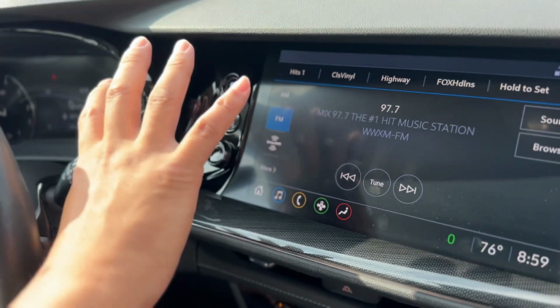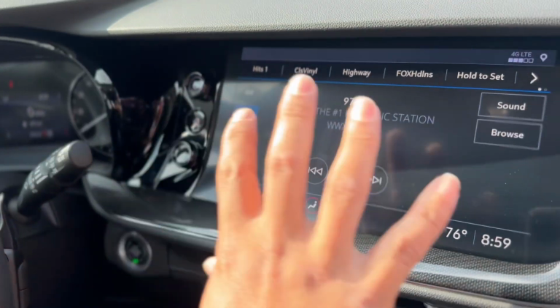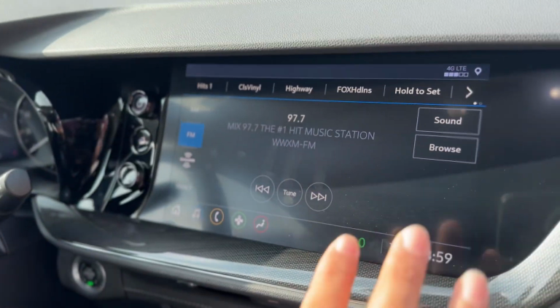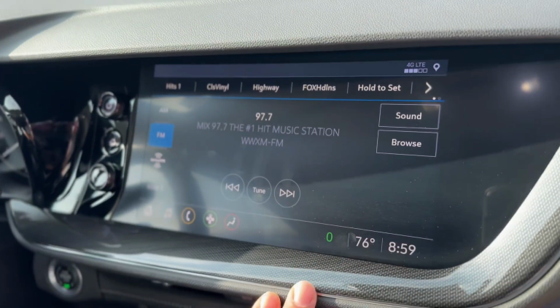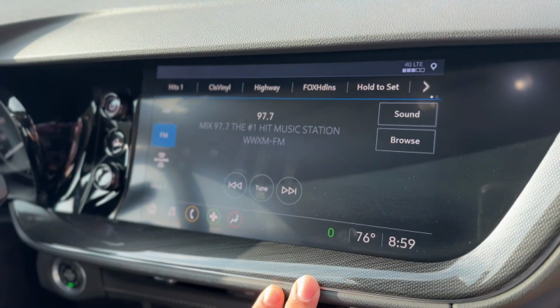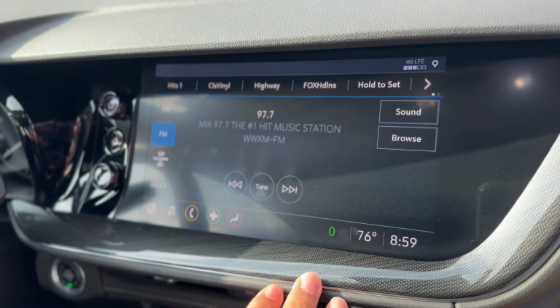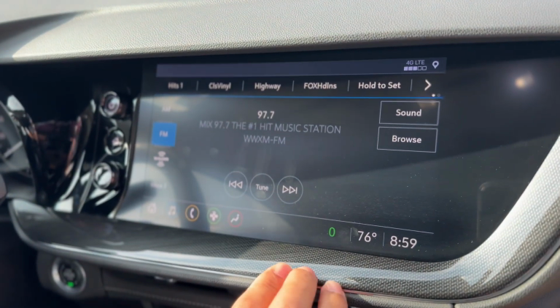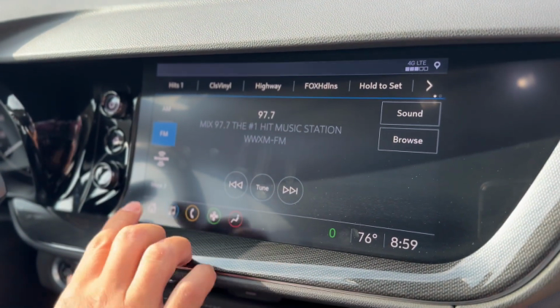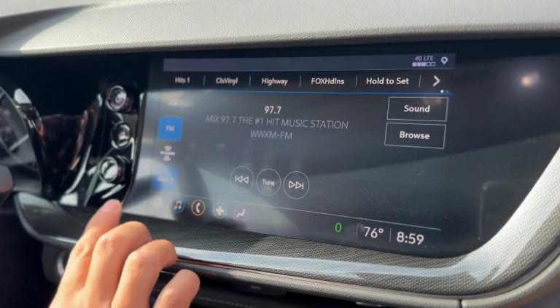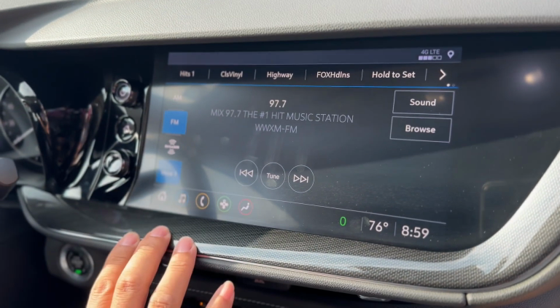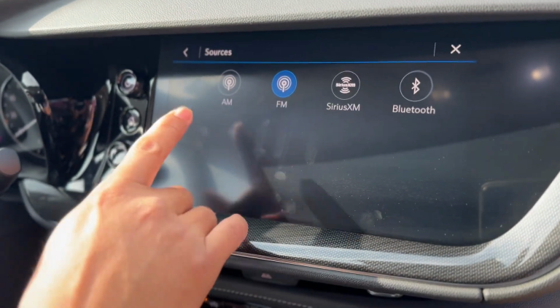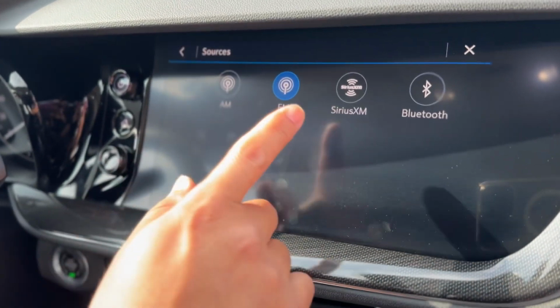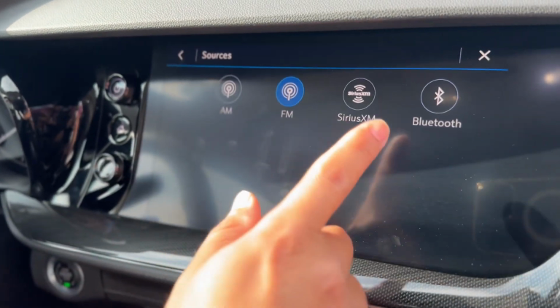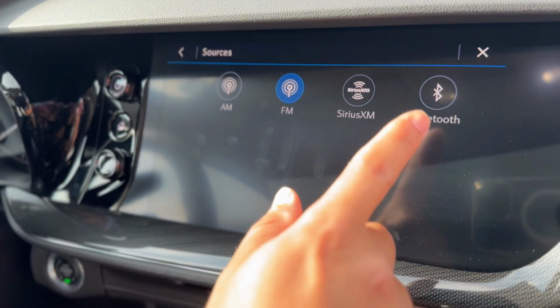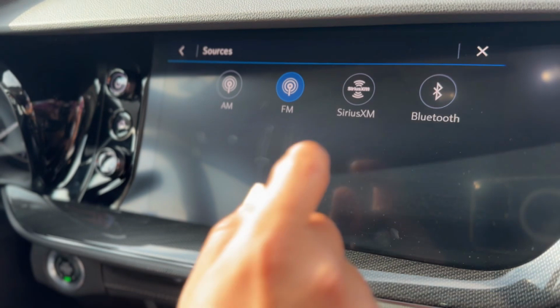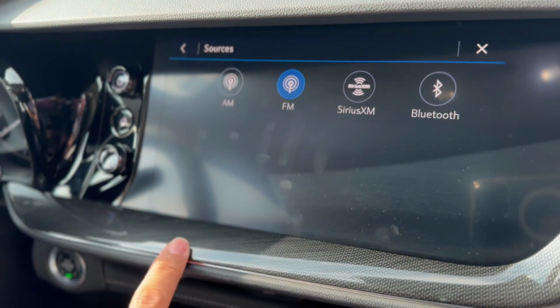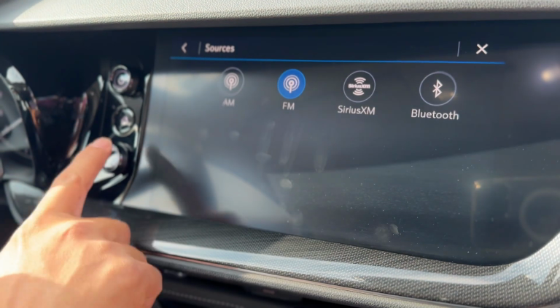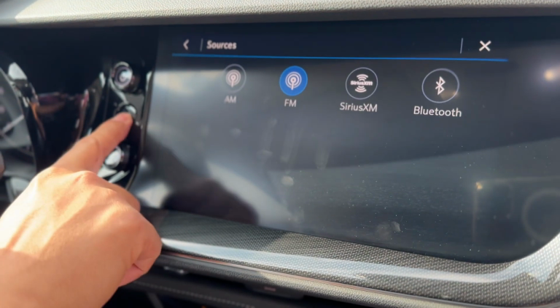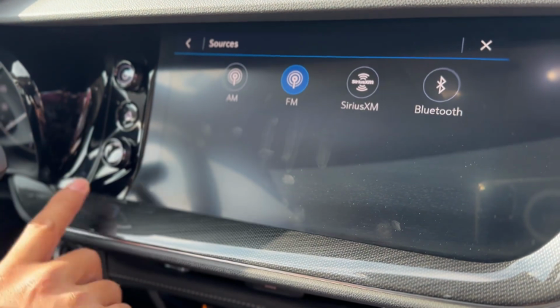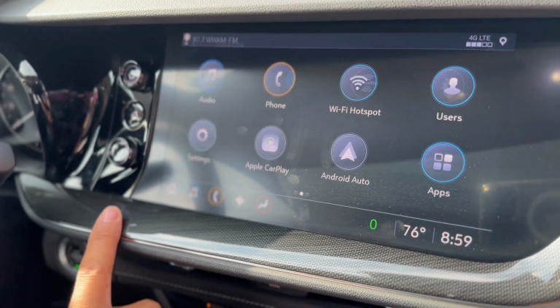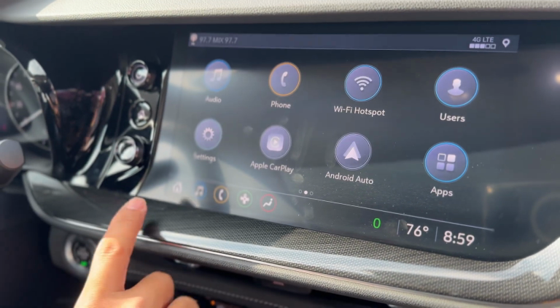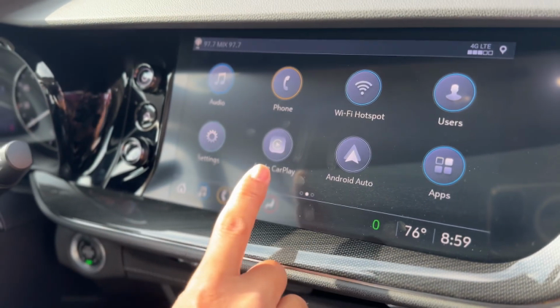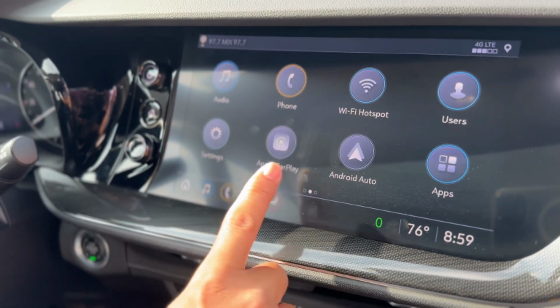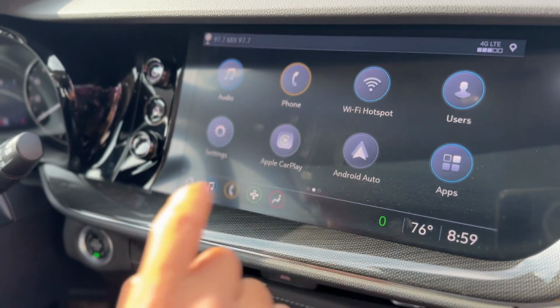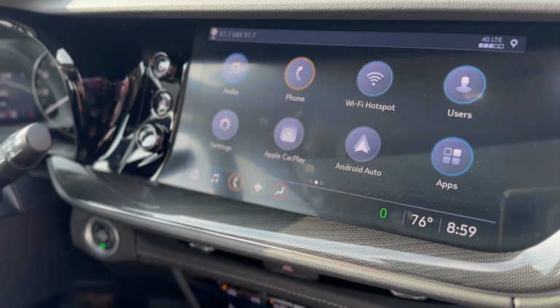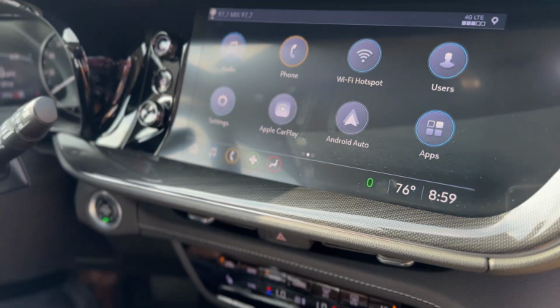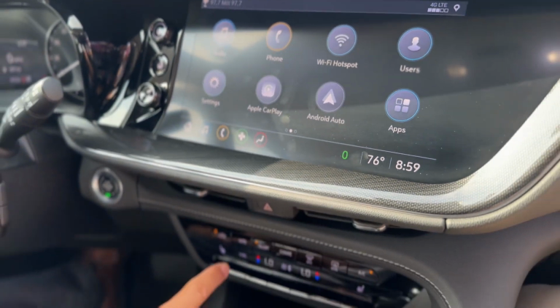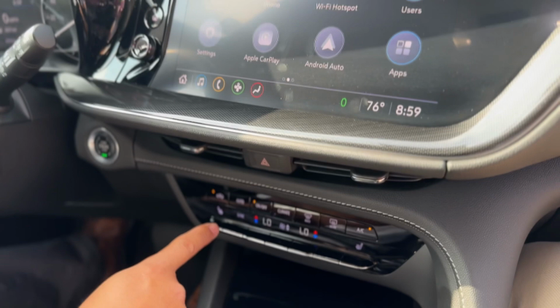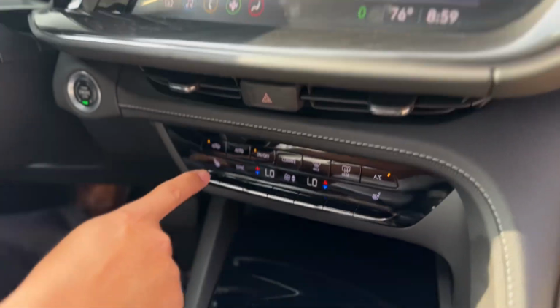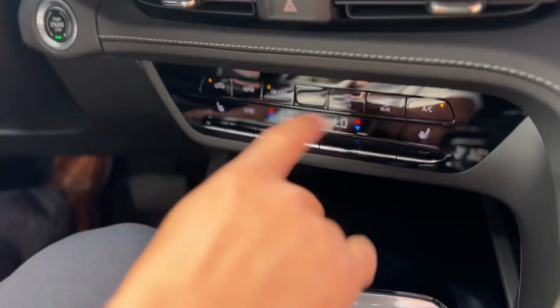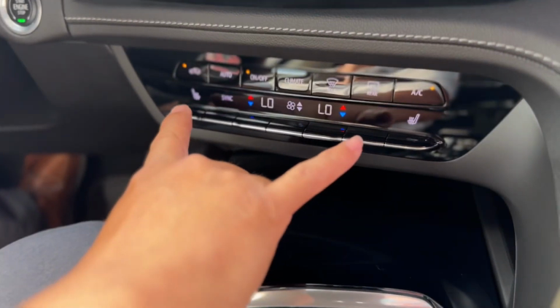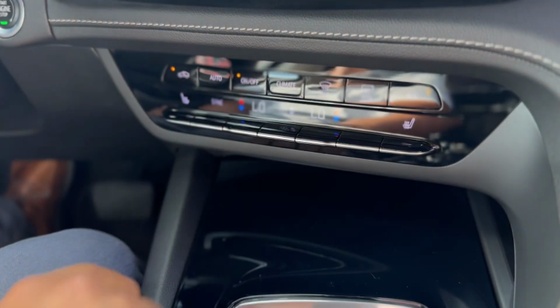Notice the really nice large color touchscreen. You have AM/FM, satellite radio, and streaming audio via Bluetooth, as well as Apple CarPlay and Android Auto. Automatic temperature control is included along with heated seats.